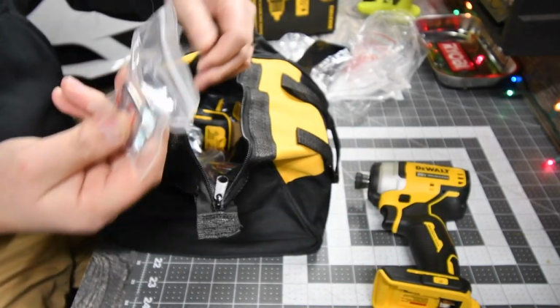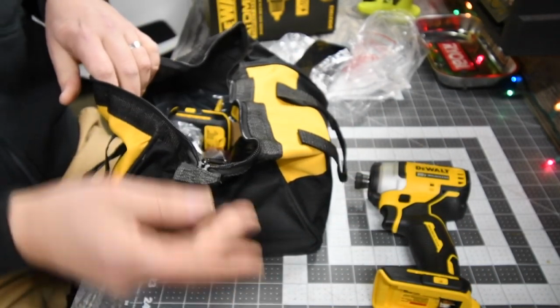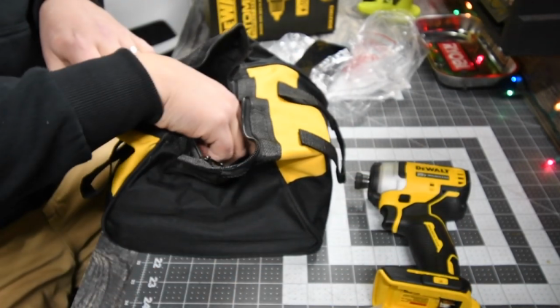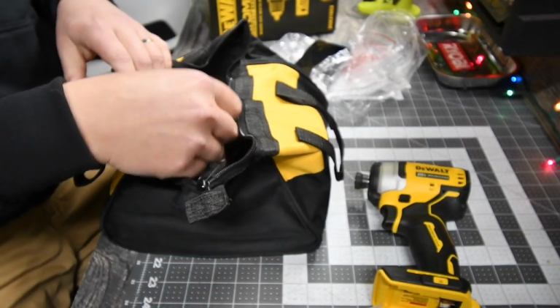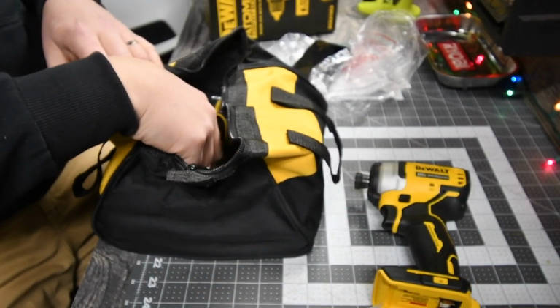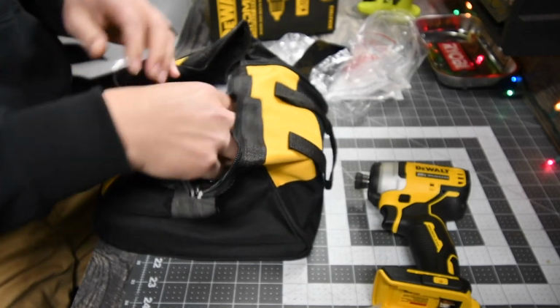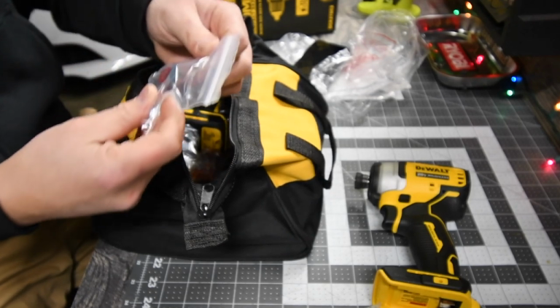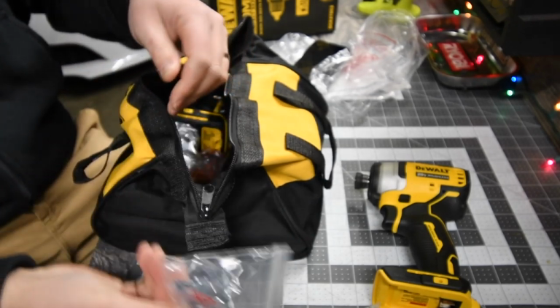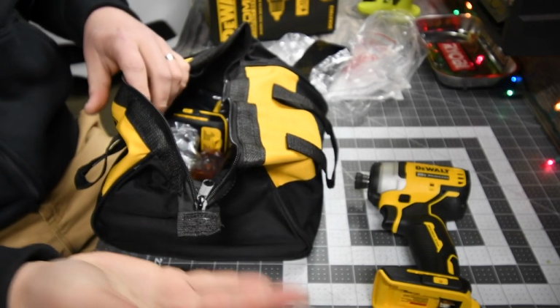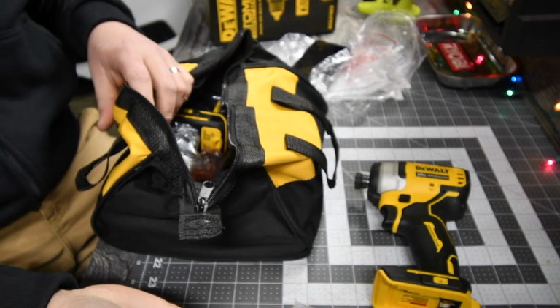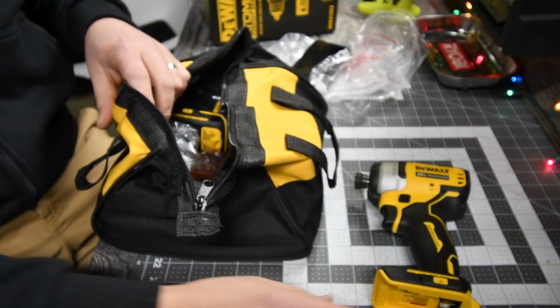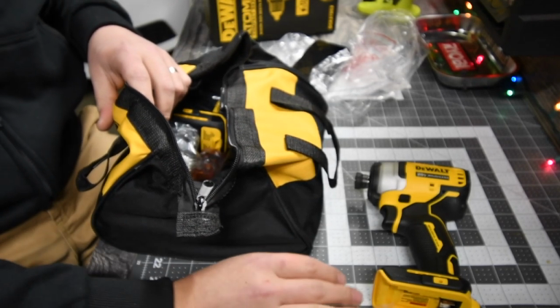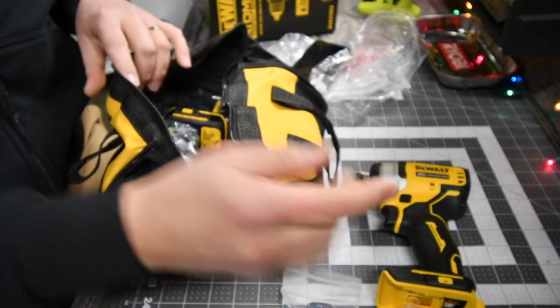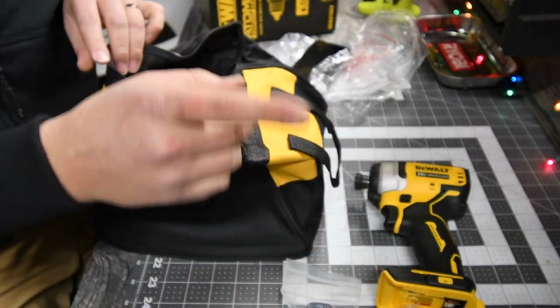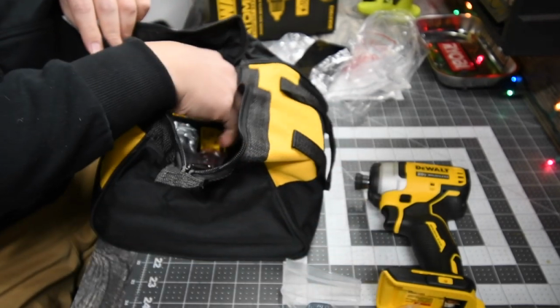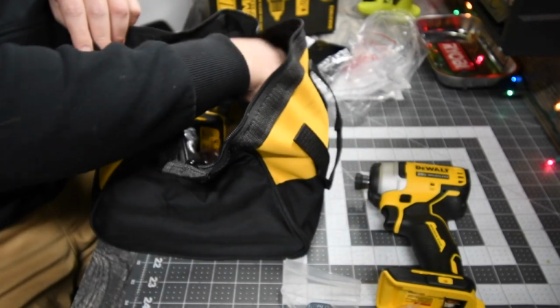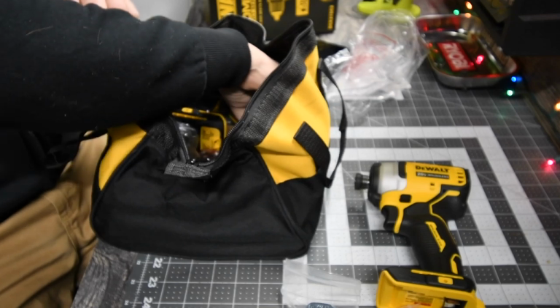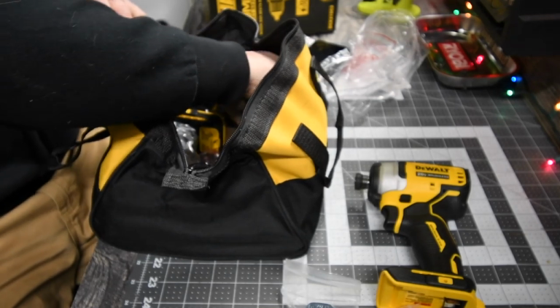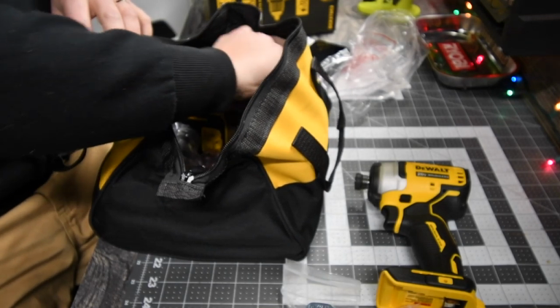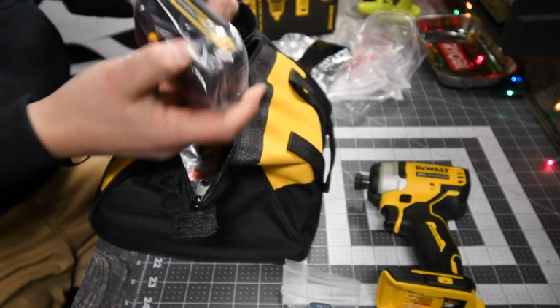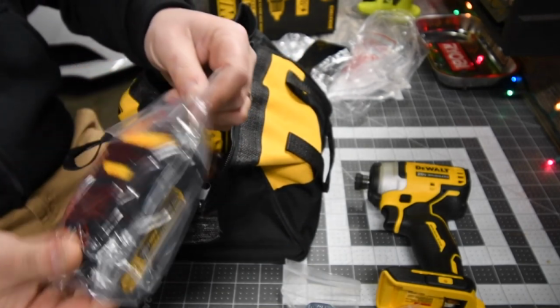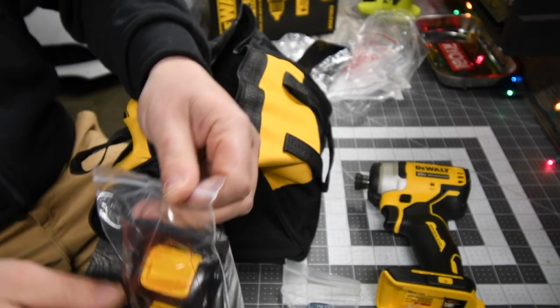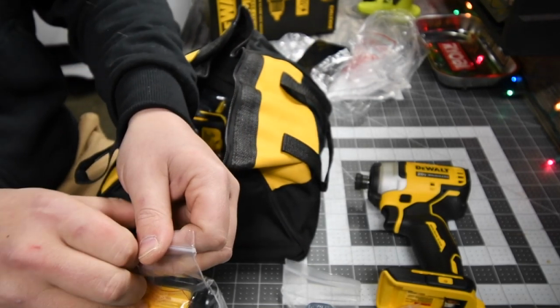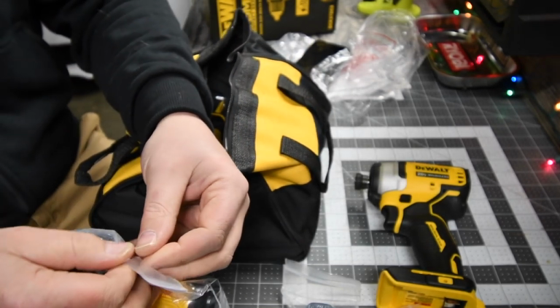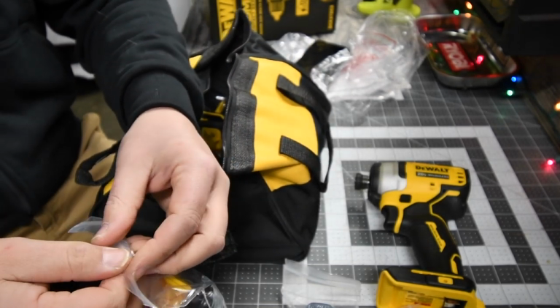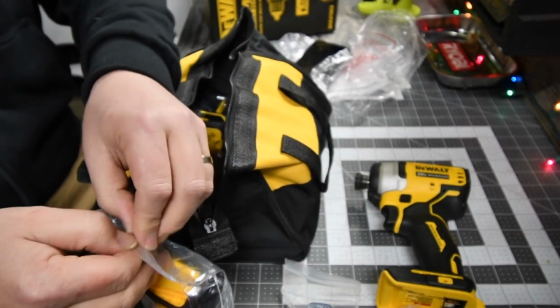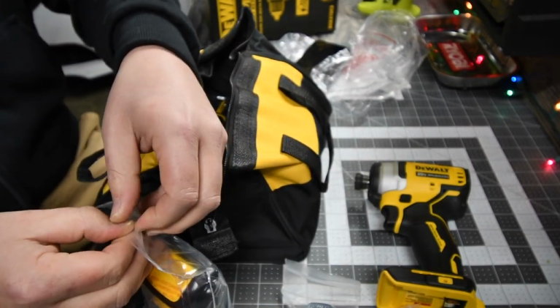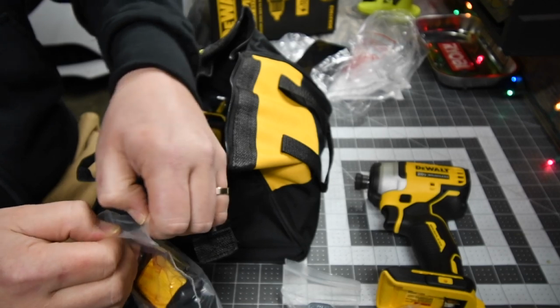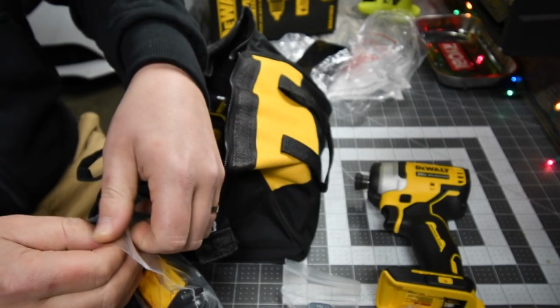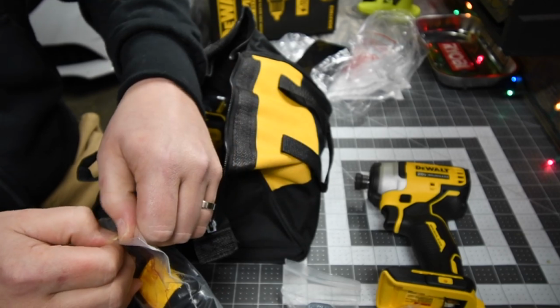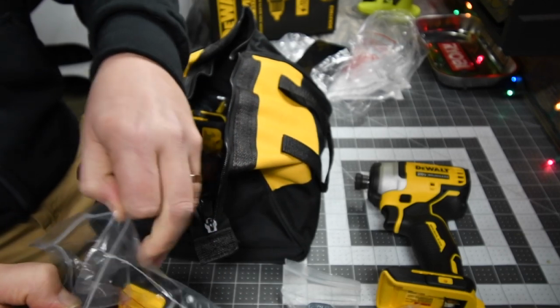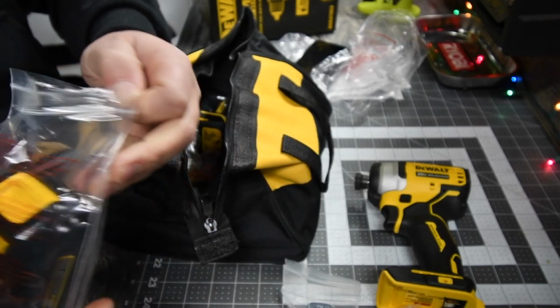It comes with two belt clips, which I love — huge fan of the belt clips. Then you get two 1.5 amp-hour batteries, and like I said, there are no fuel gauges on these whatsoever.